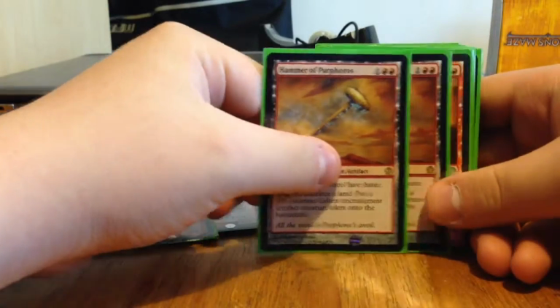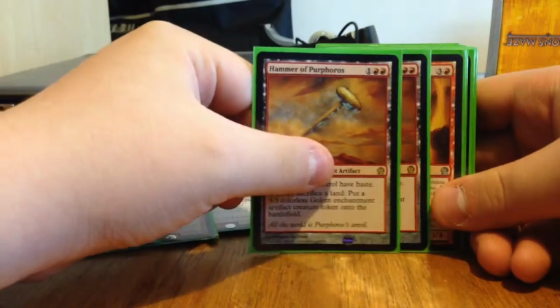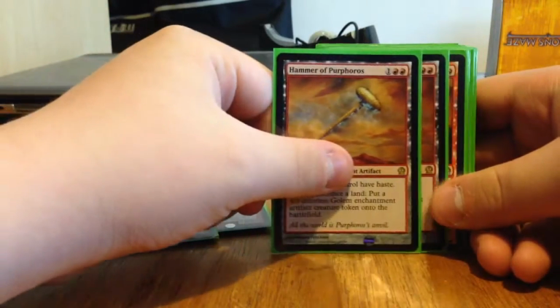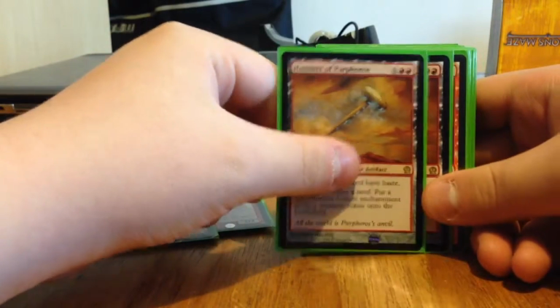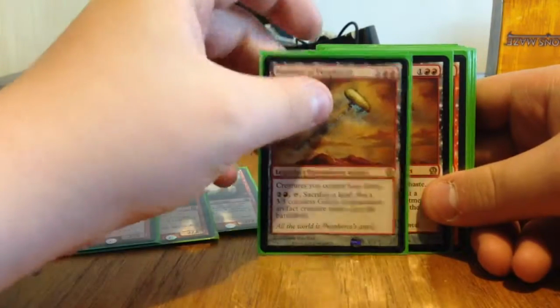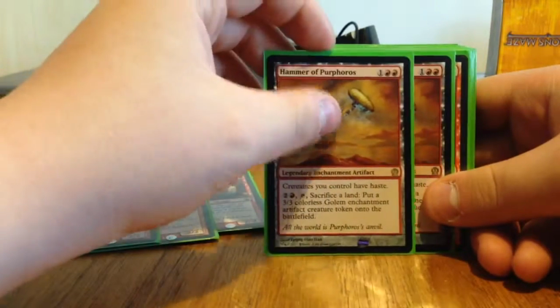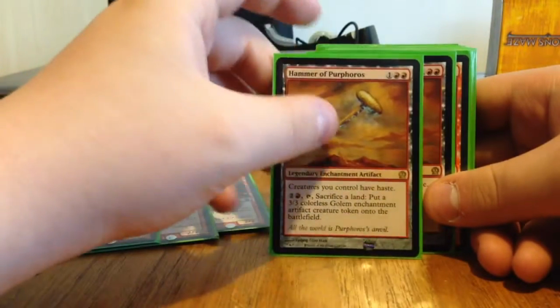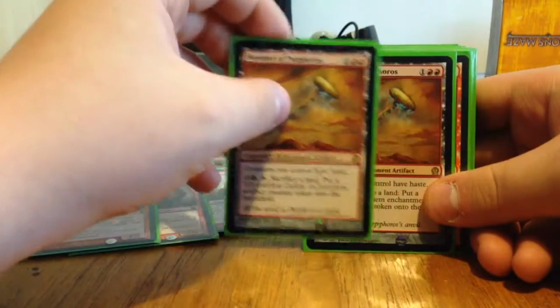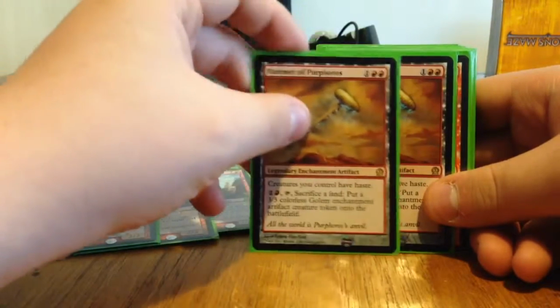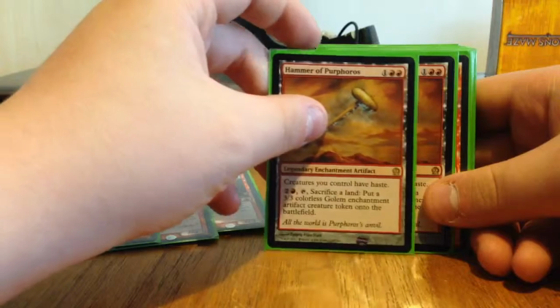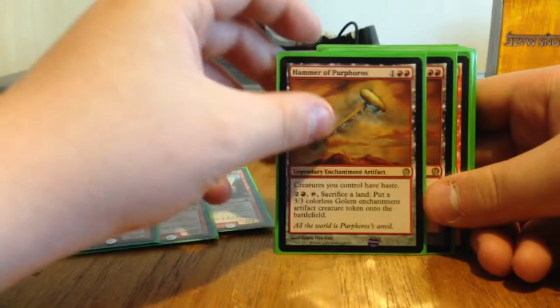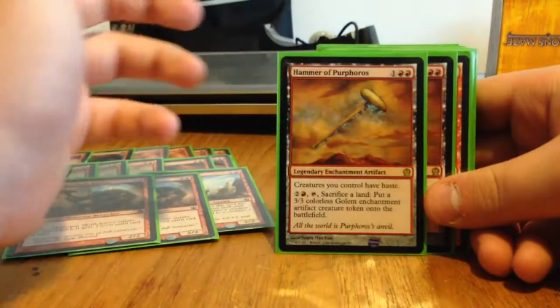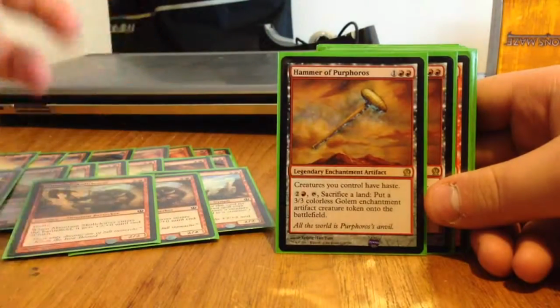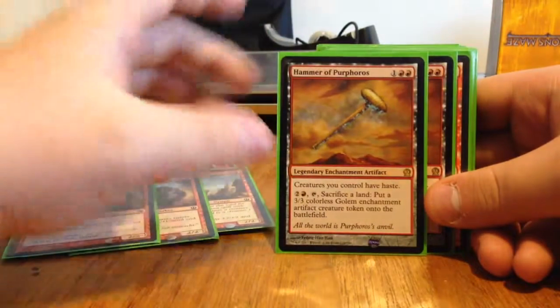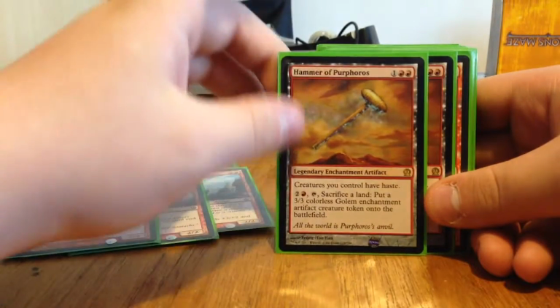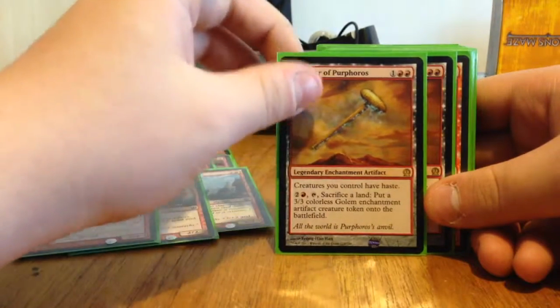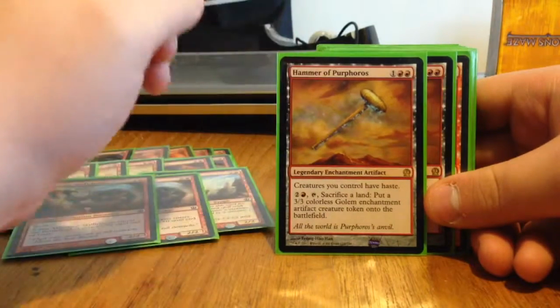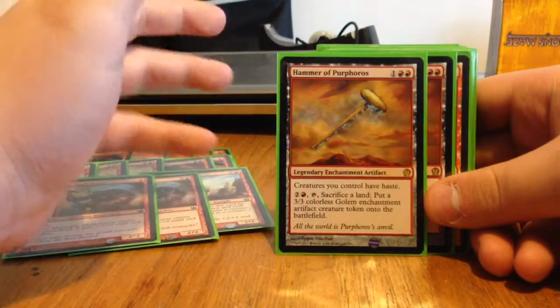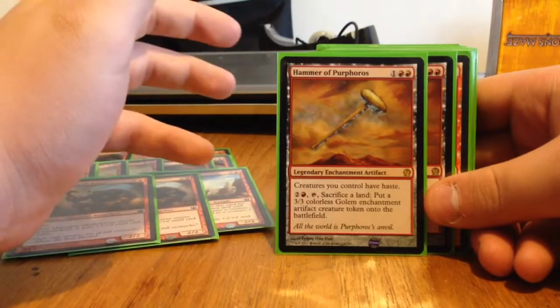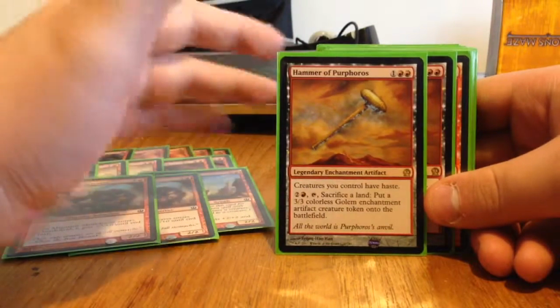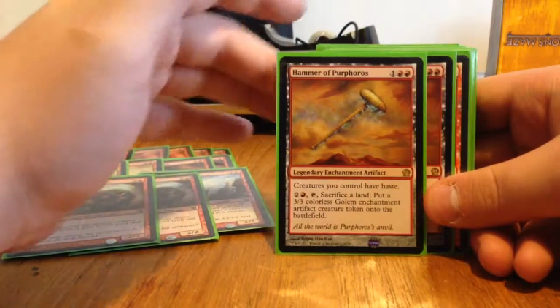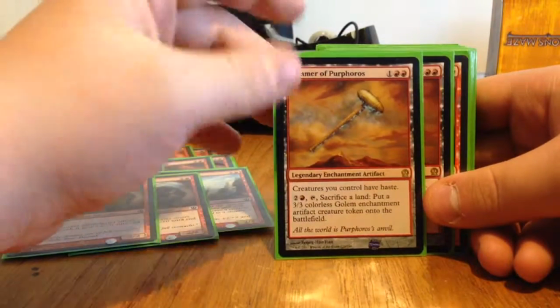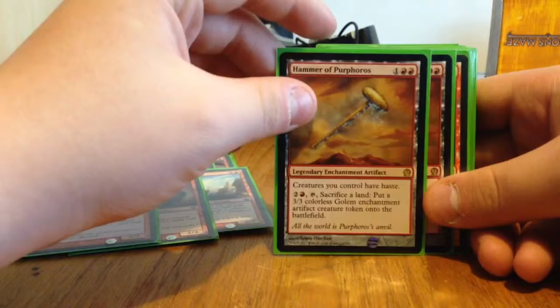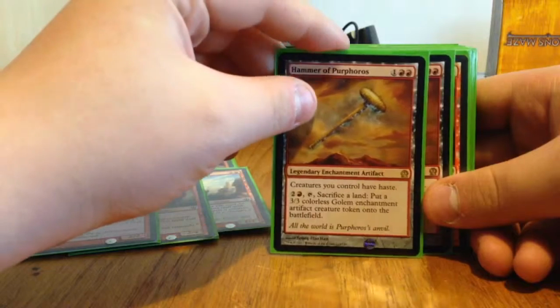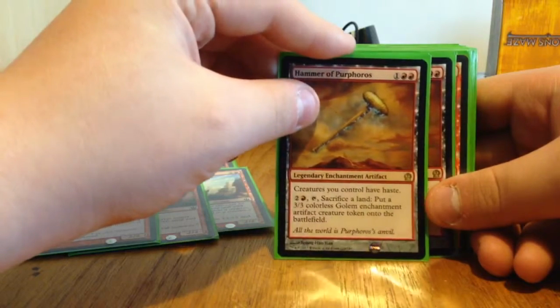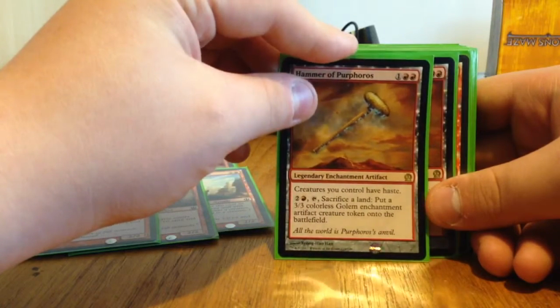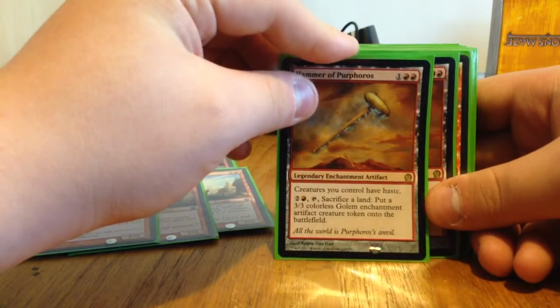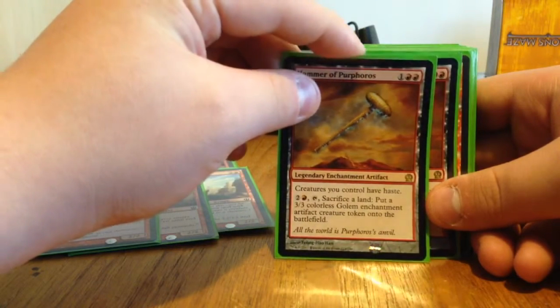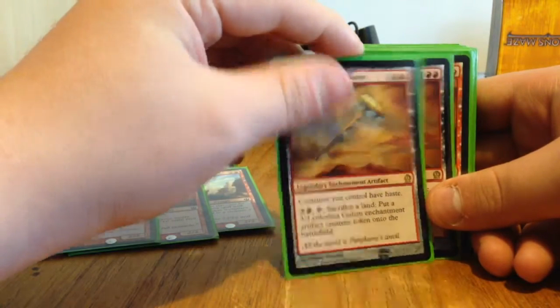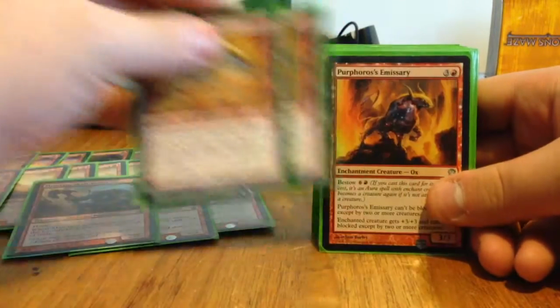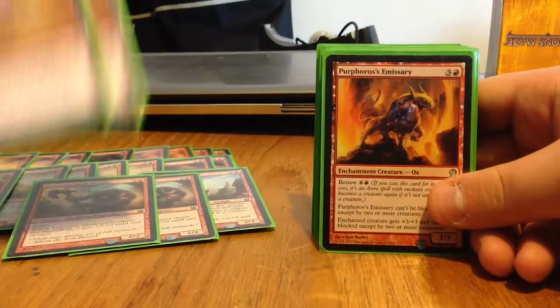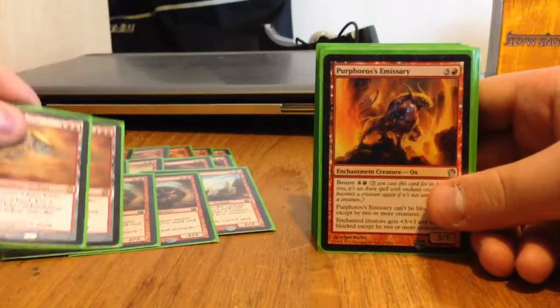Then the first Rares are two Hammer of Purphoros — a three-drop. Creatures you control have Haste, and you can sacrifice a land to put a 3/3 colorless Golem enchantment artifact creature token onto the battlefield.